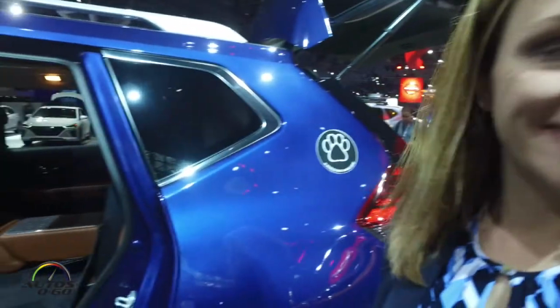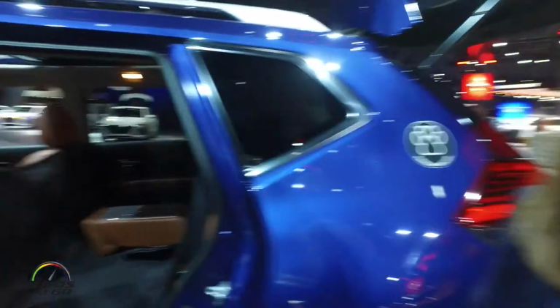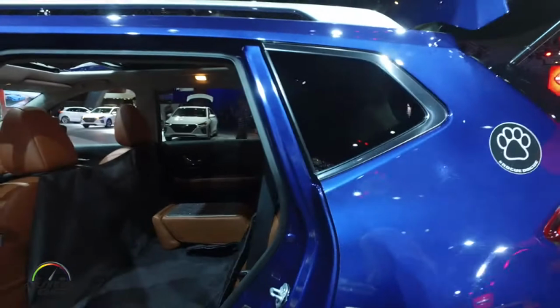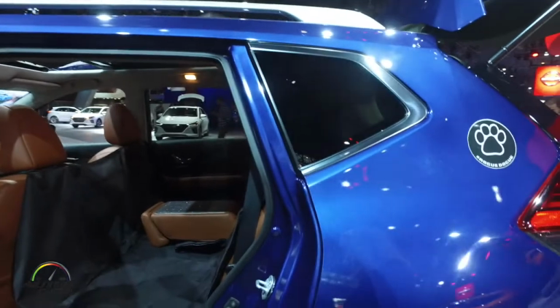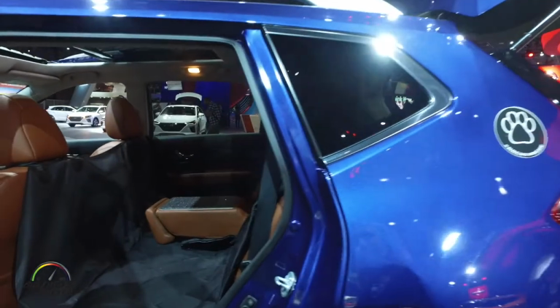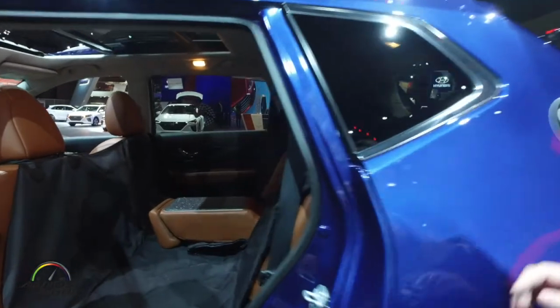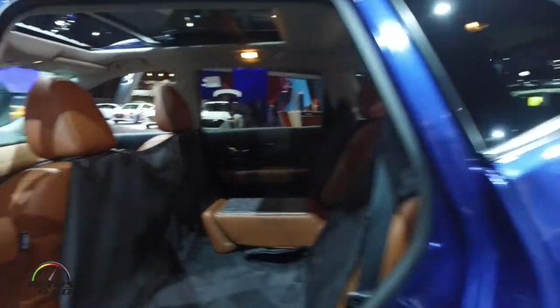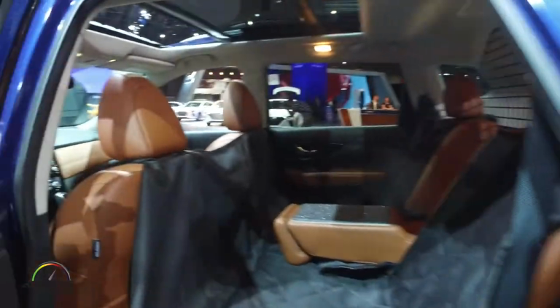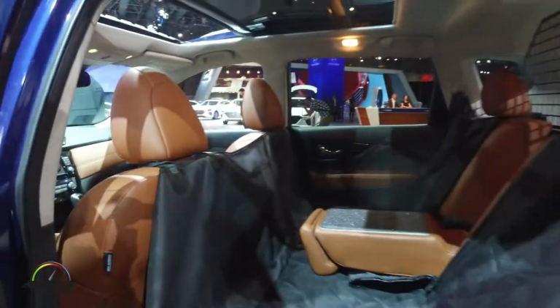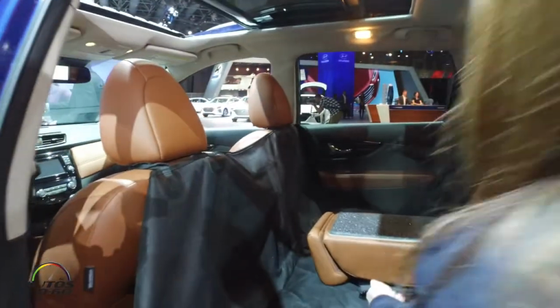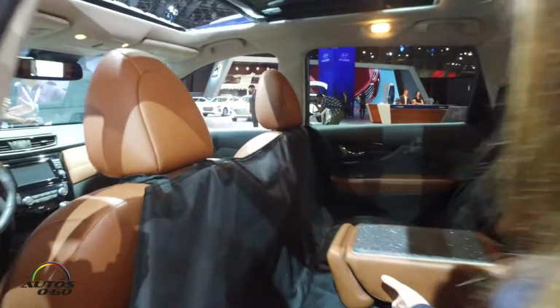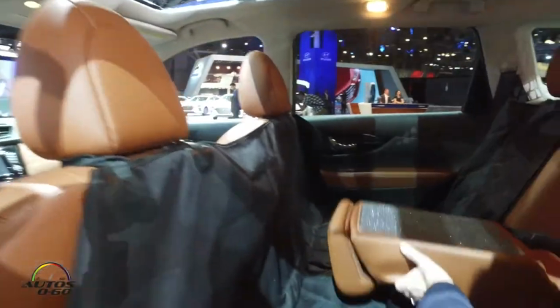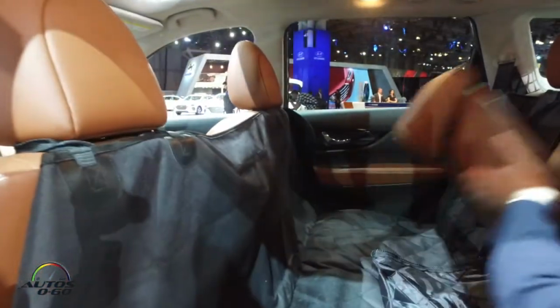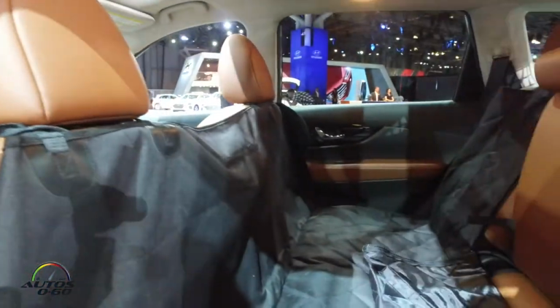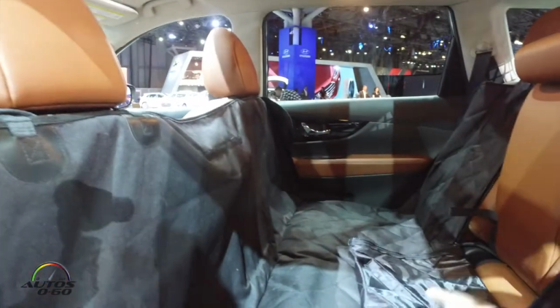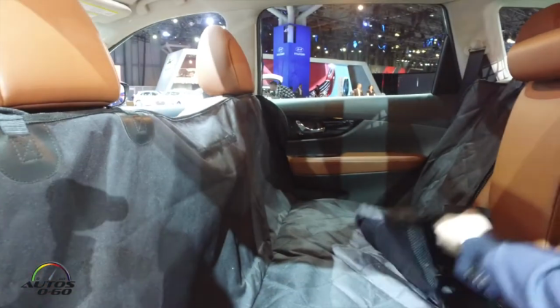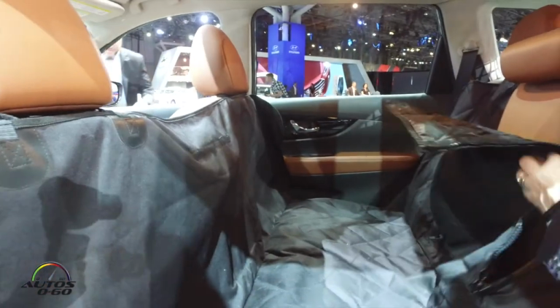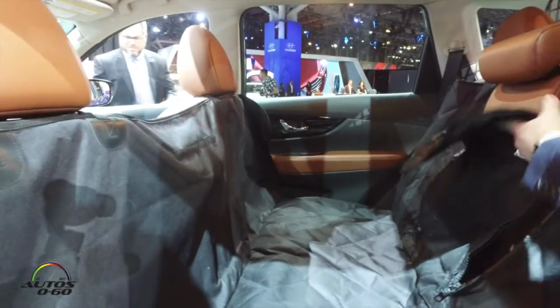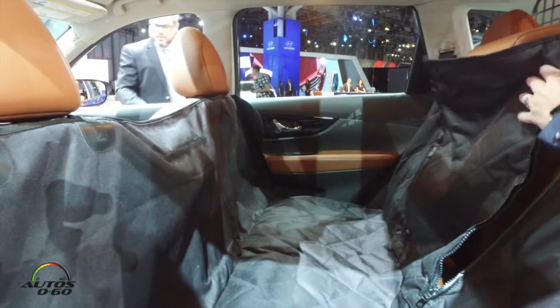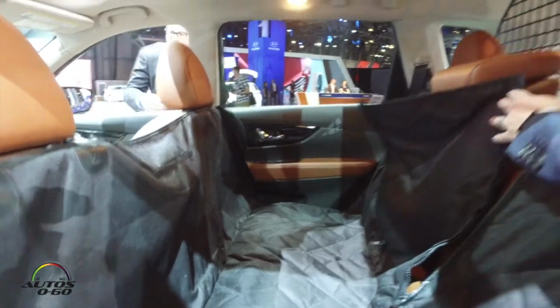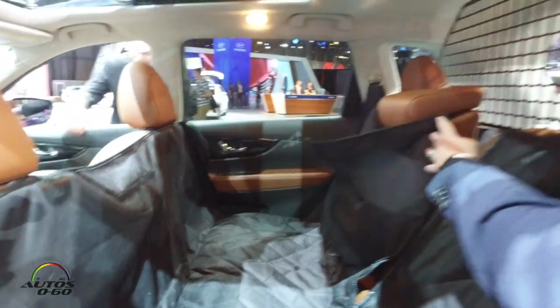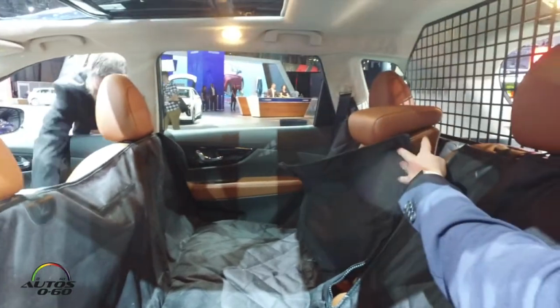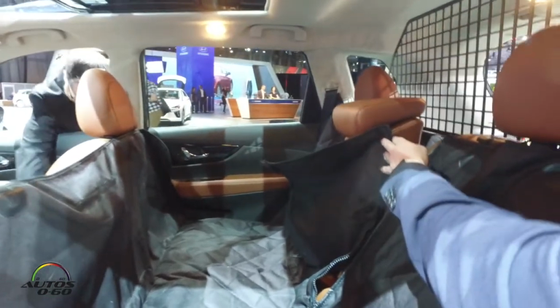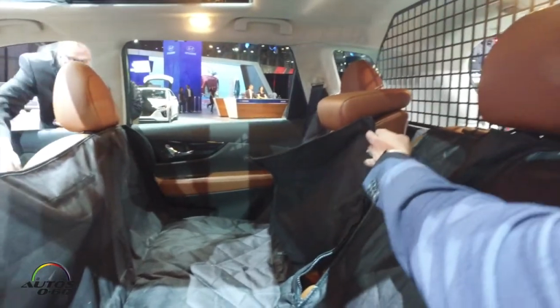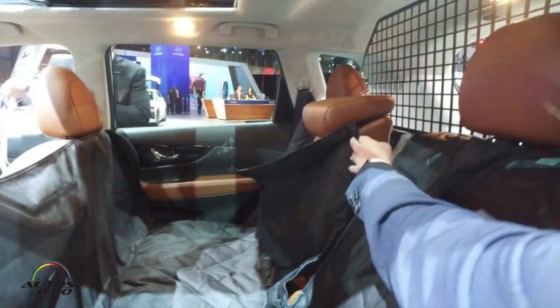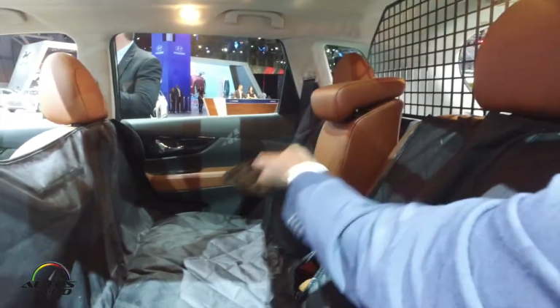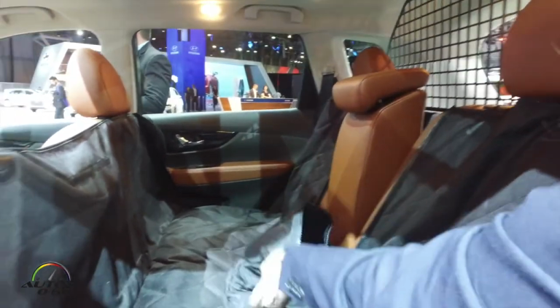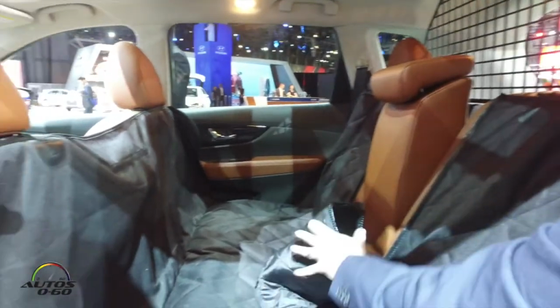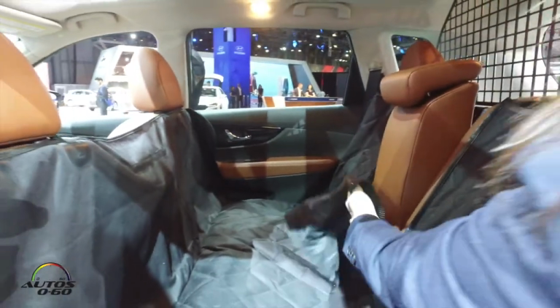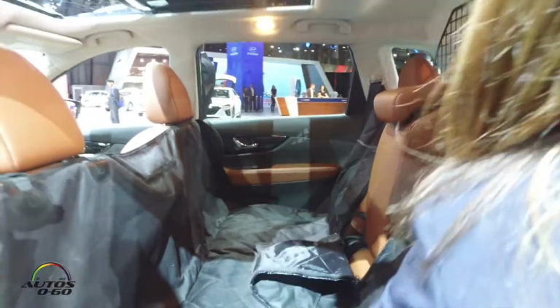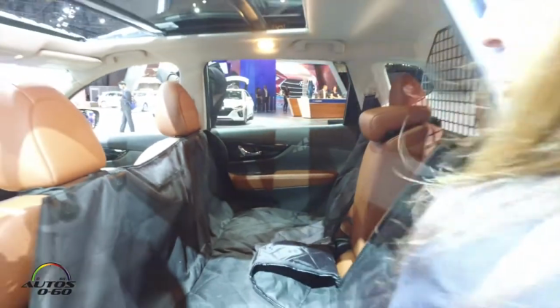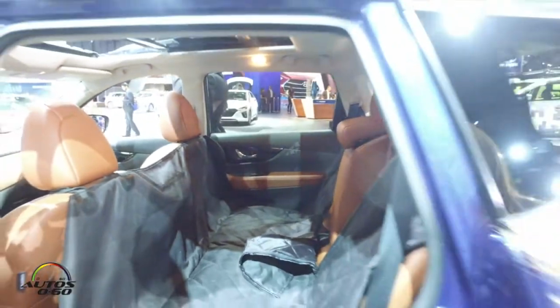It's actually a second row hammock, so the dogs can sit here. And that way they're protected — and so is your upholstery.